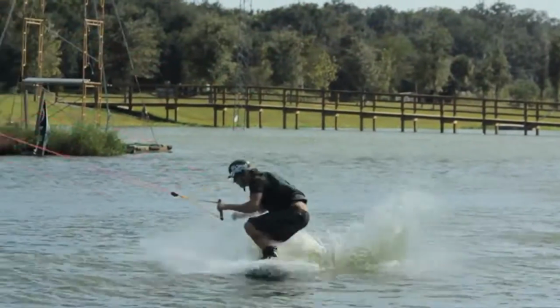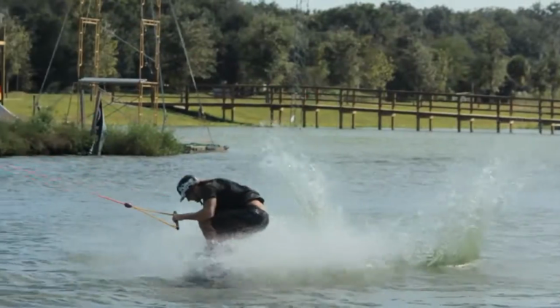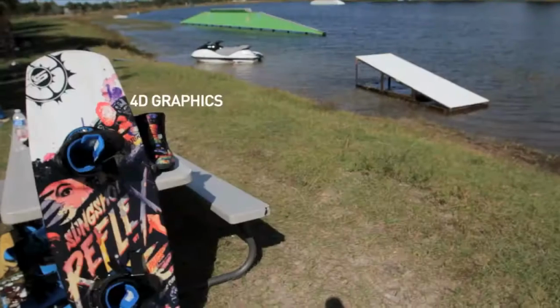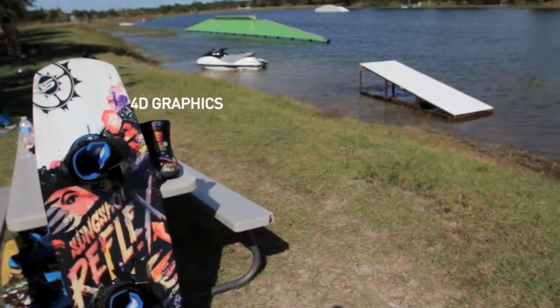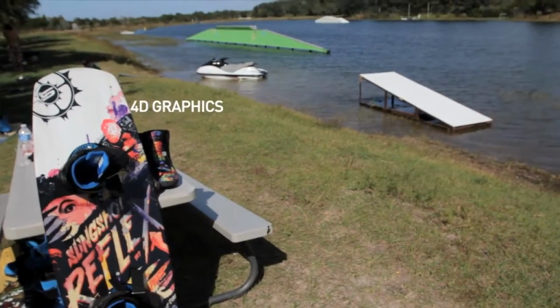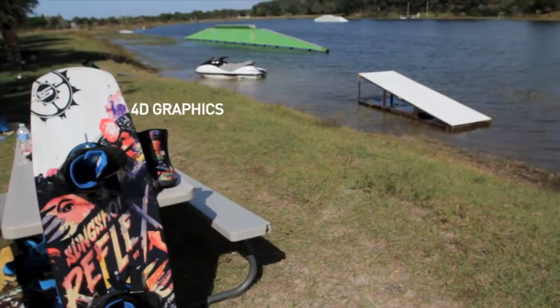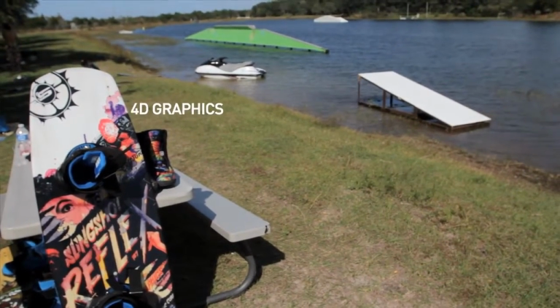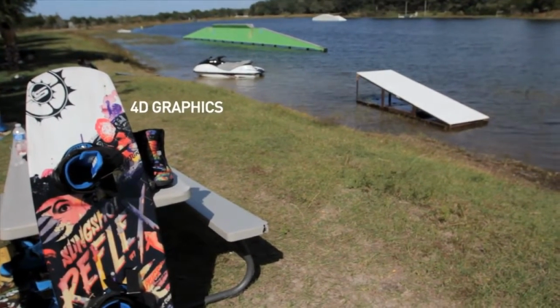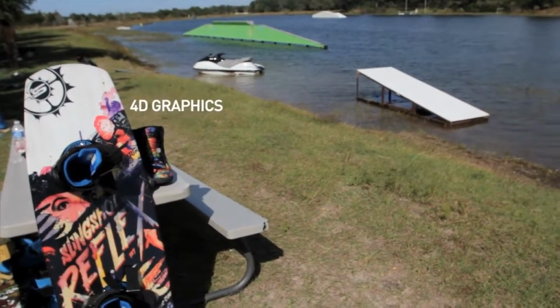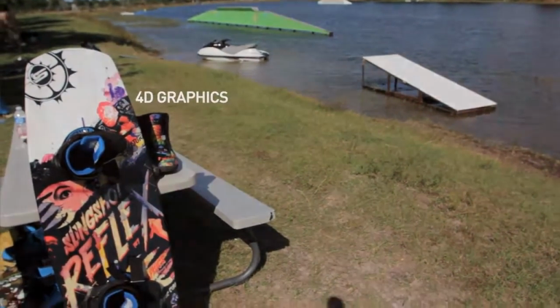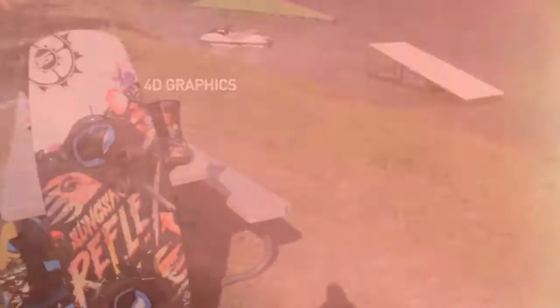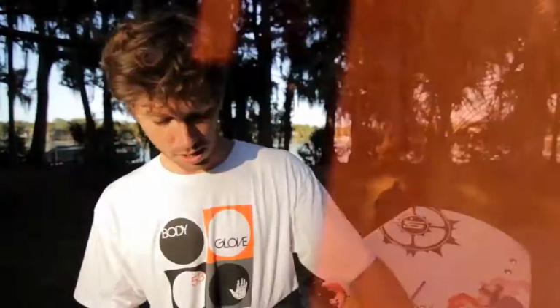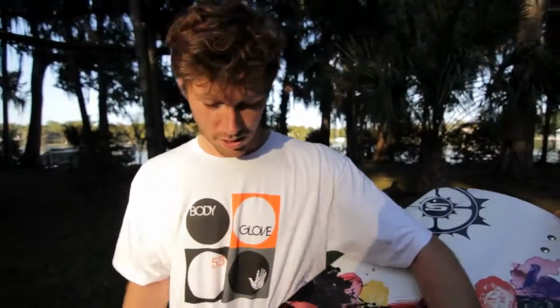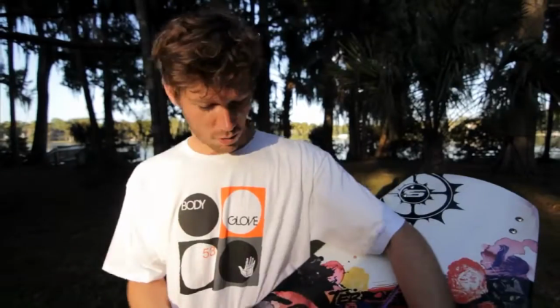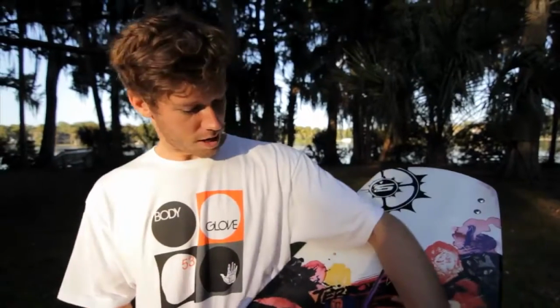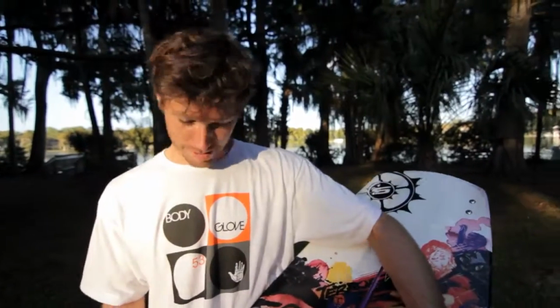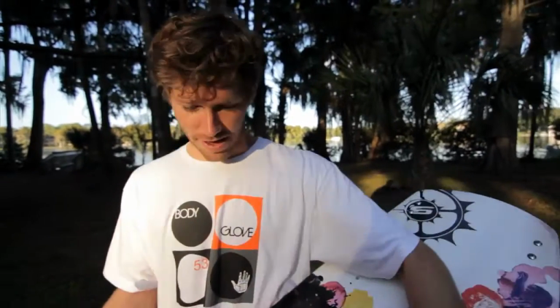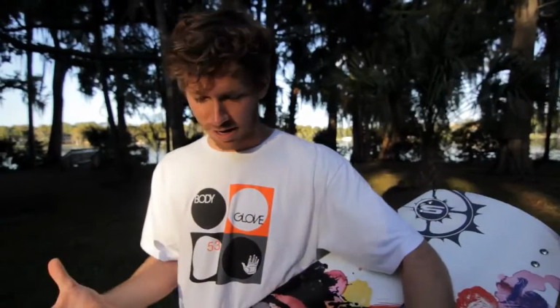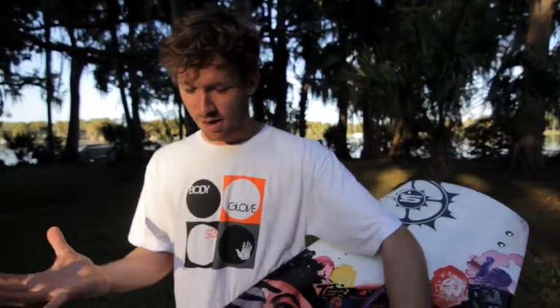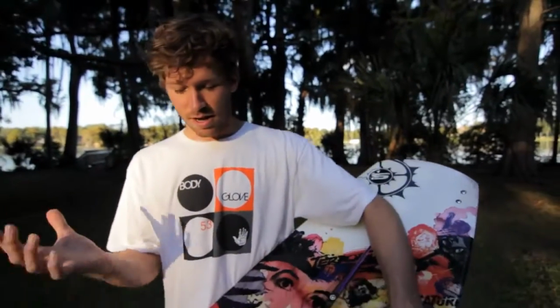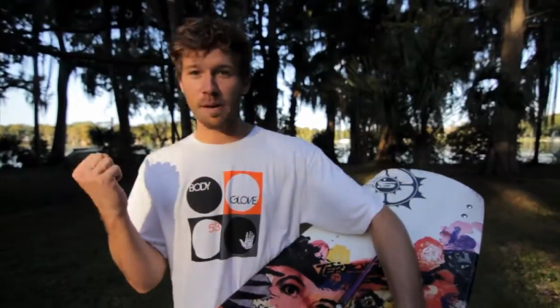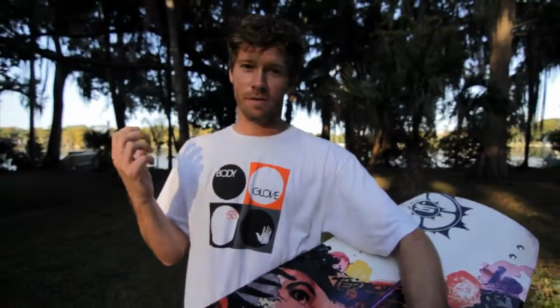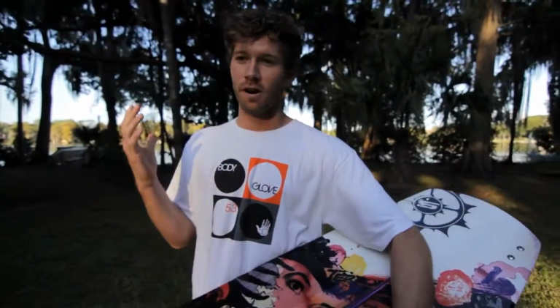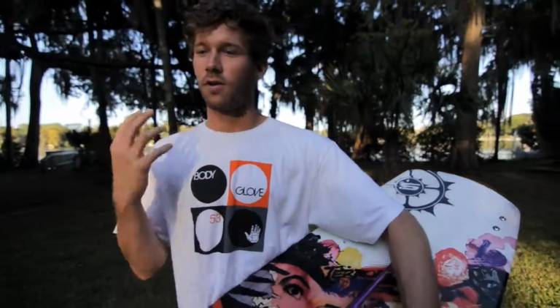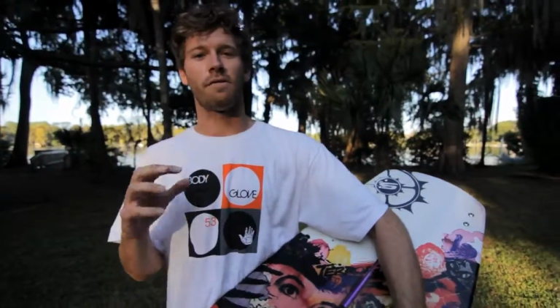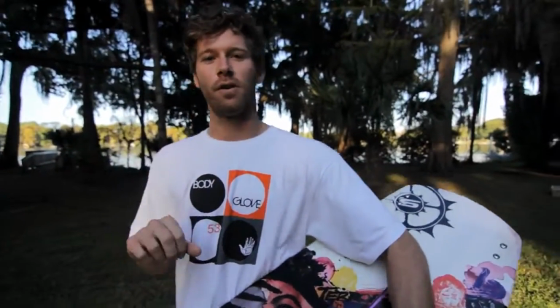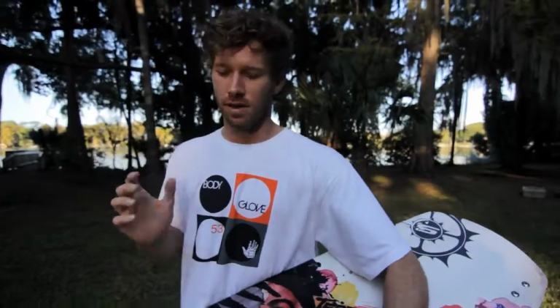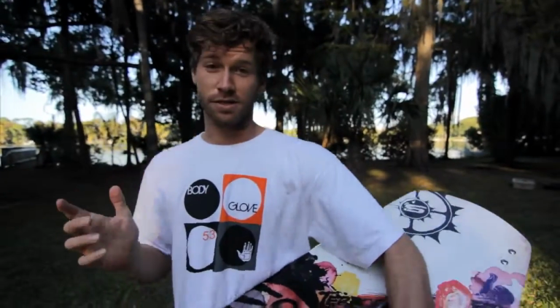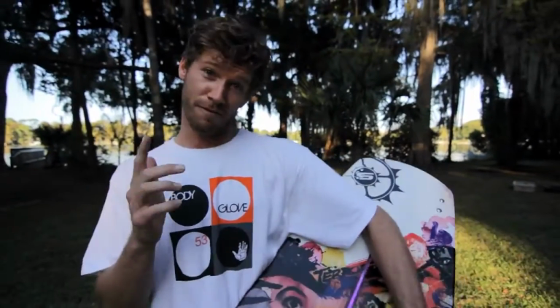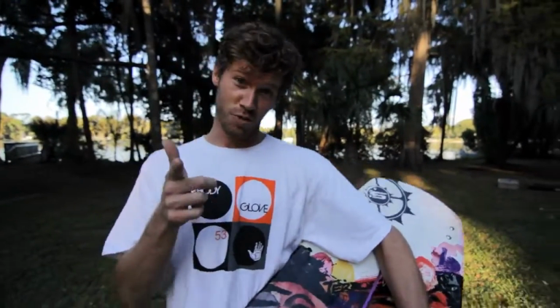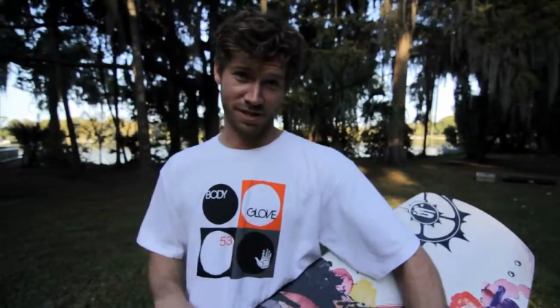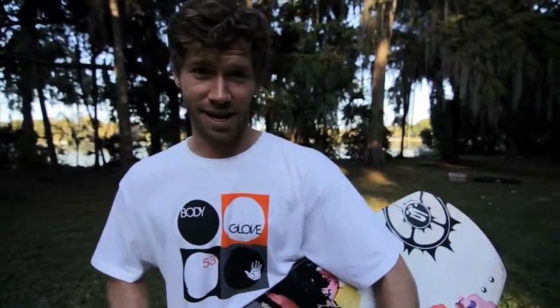The Reflex has also got a really awesome graphic this year — it's our 4D graphics exposing the wood core. Some really cool zombie-type stuff happening here. It's a great board for the park, great board for the boat, and it's a great board for you, so check it out.